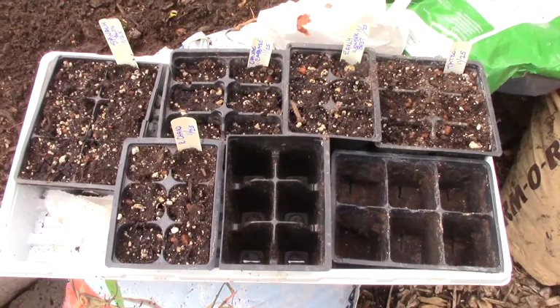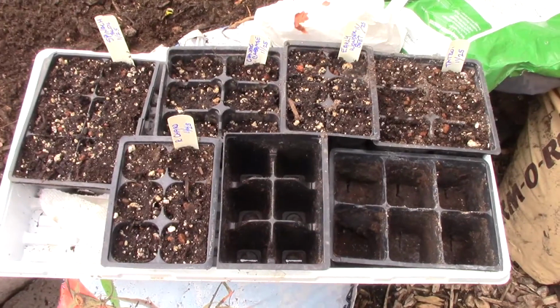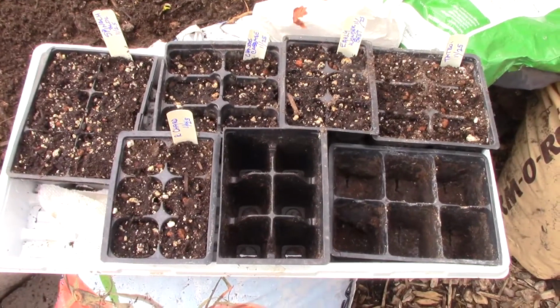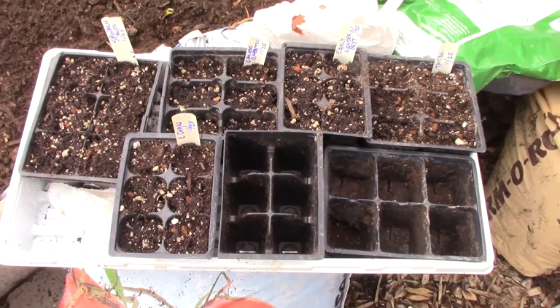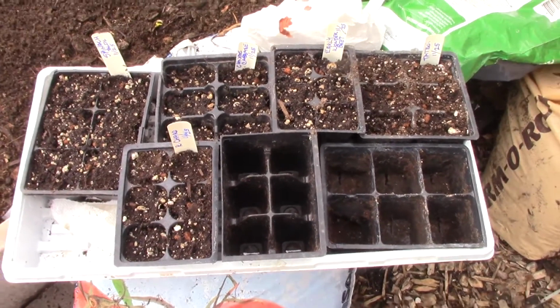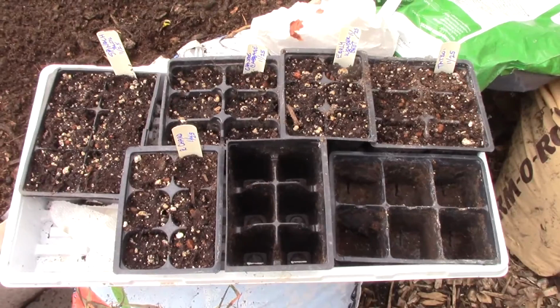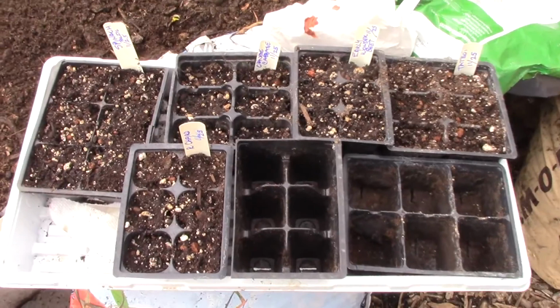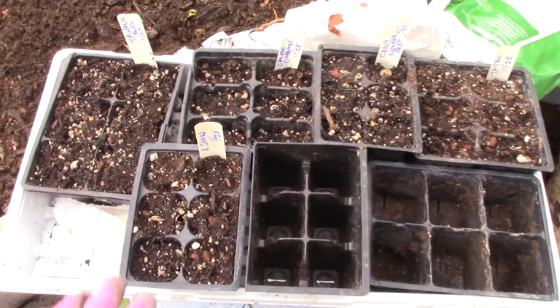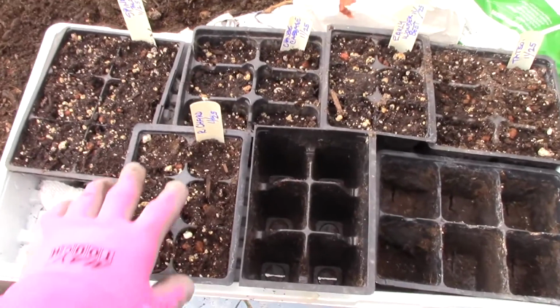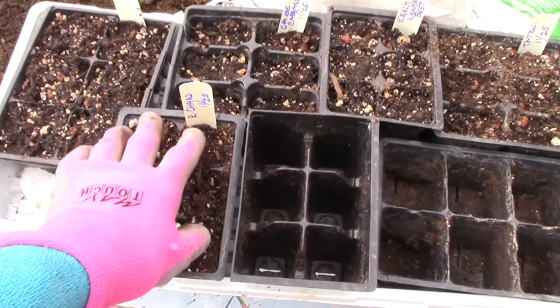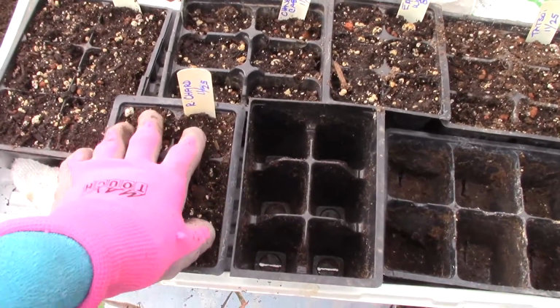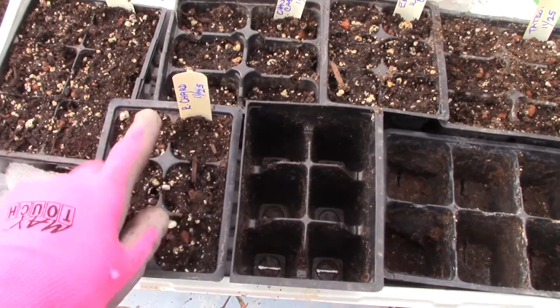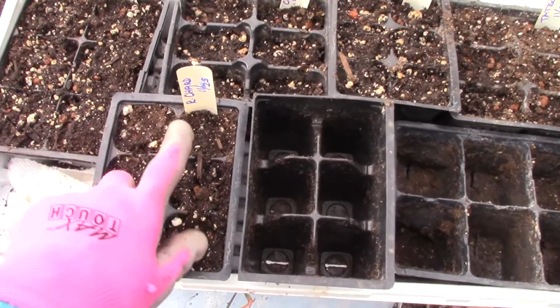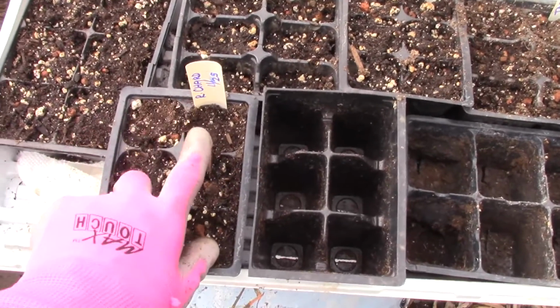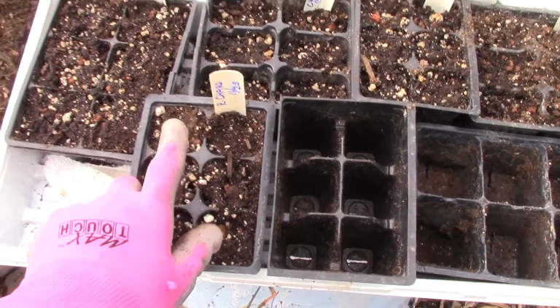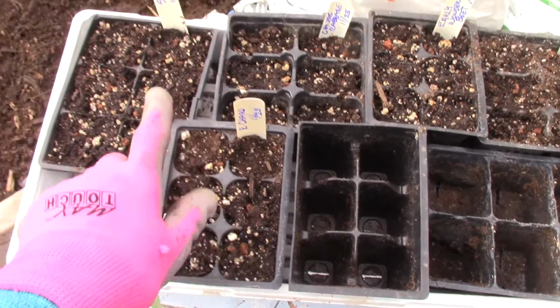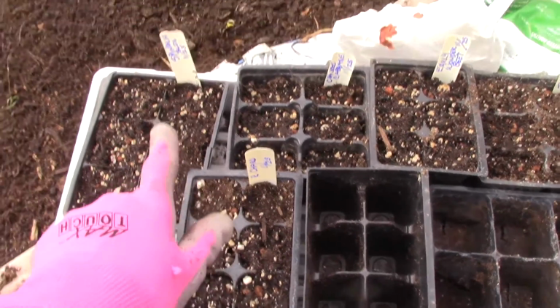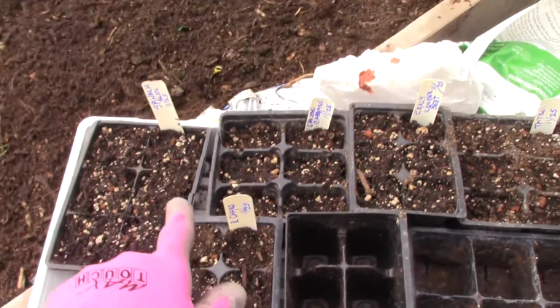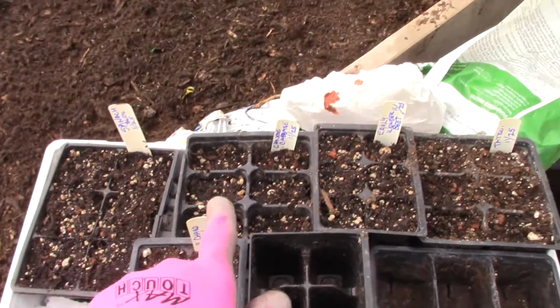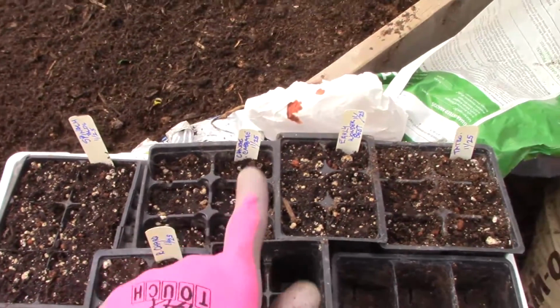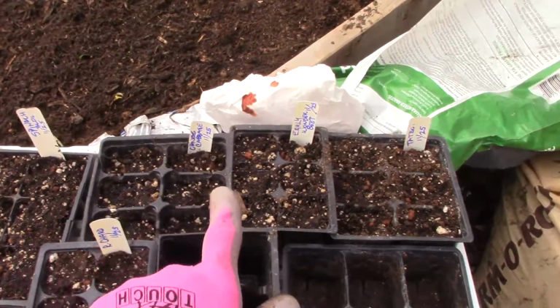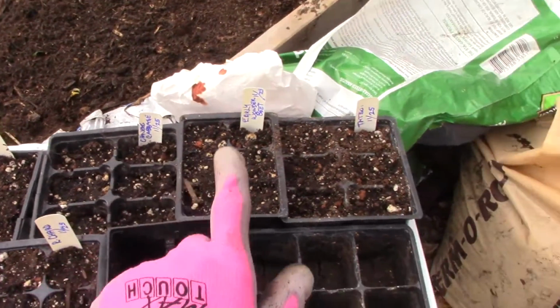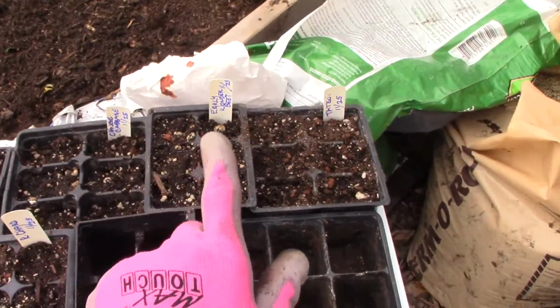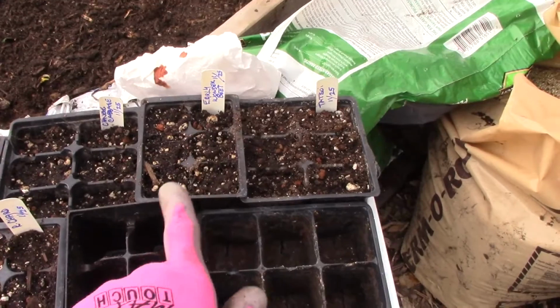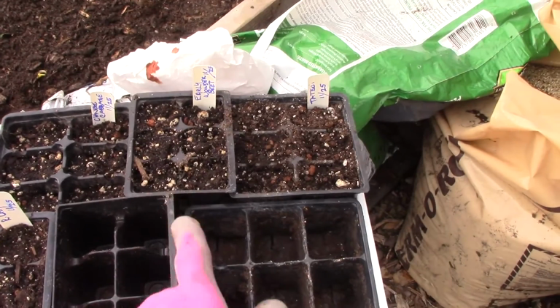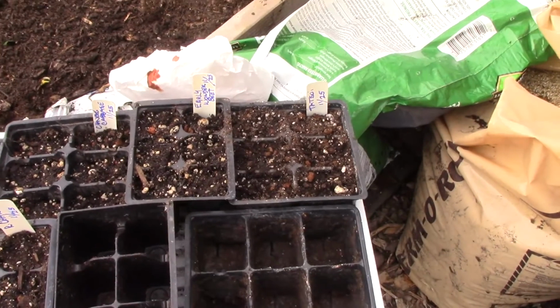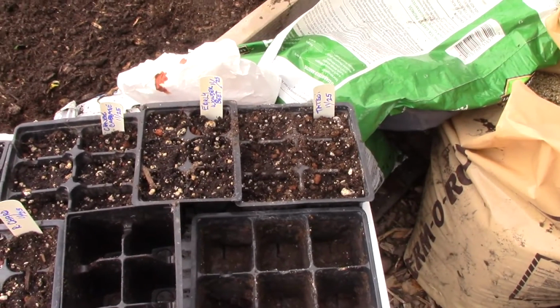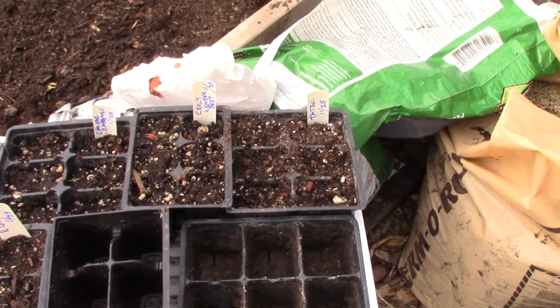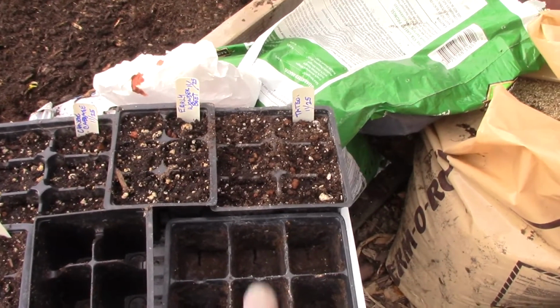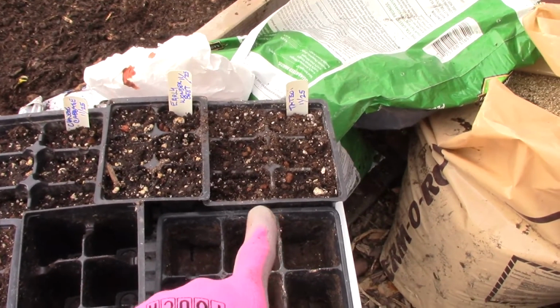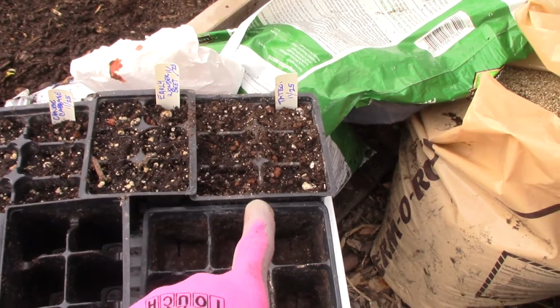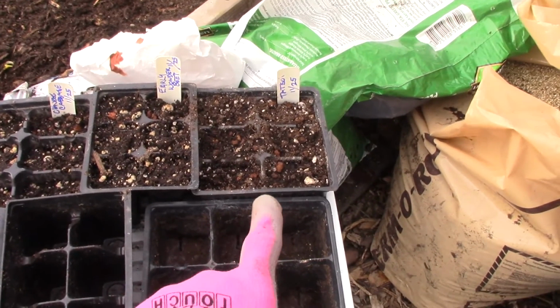I've already started planting some of my seeds for my winter crop. I've got my chard in, my spinach, Chinese cabbage, early wonder beets, and my tat soy spinach.